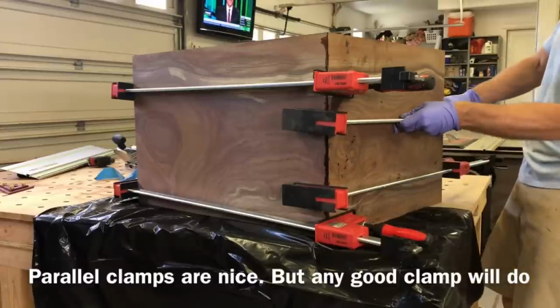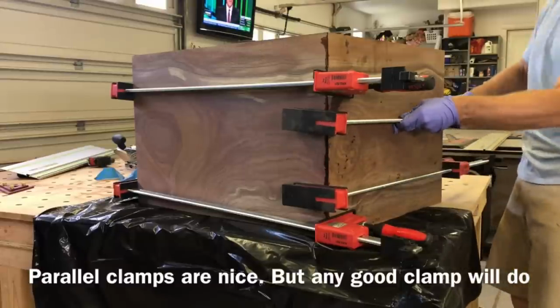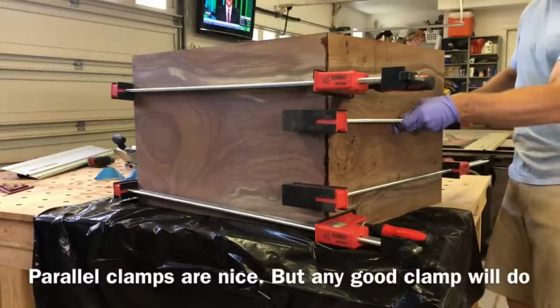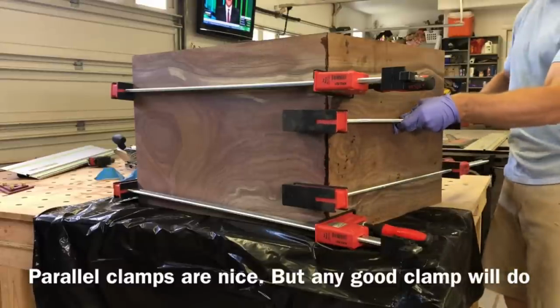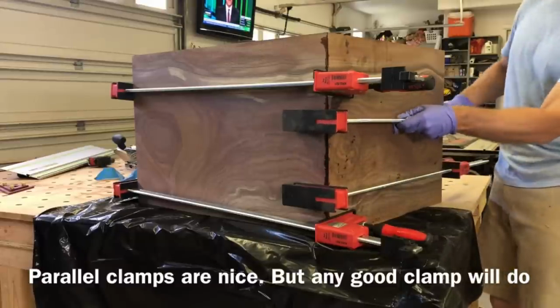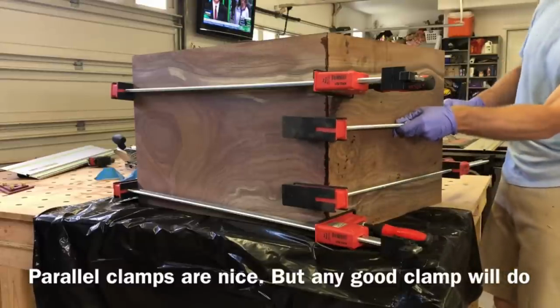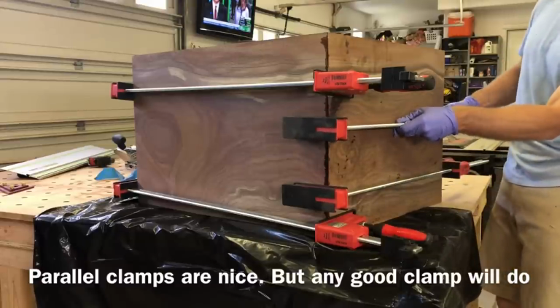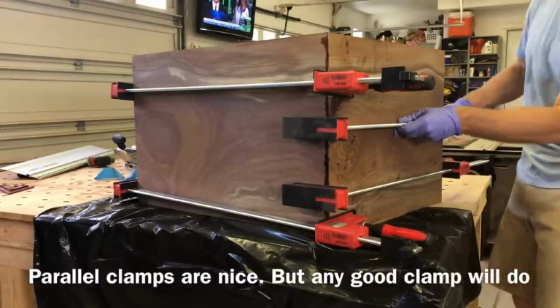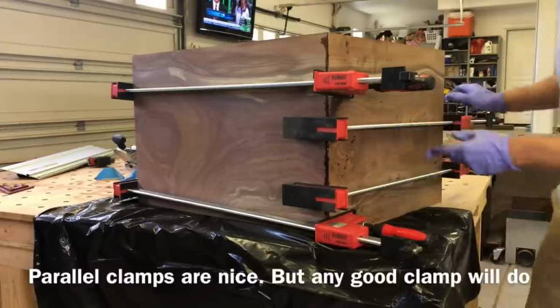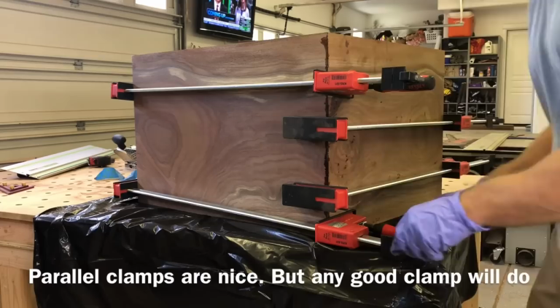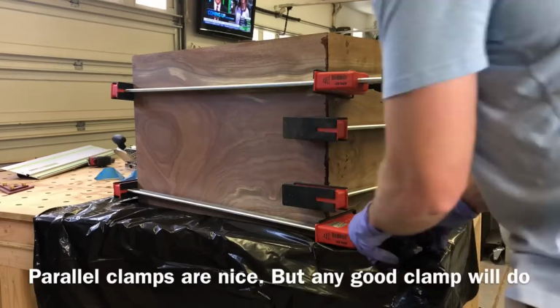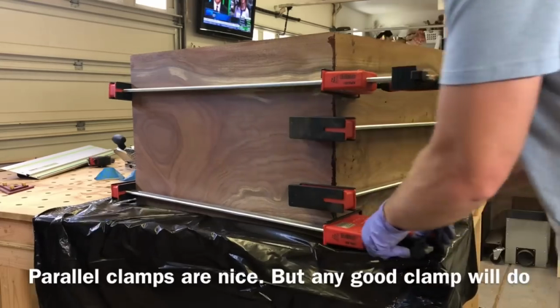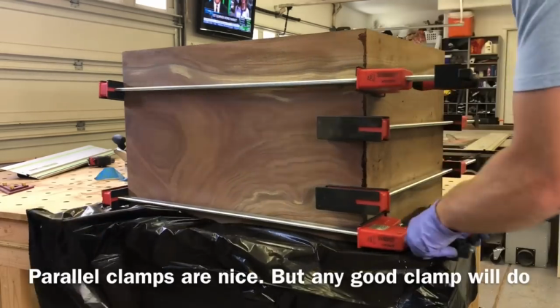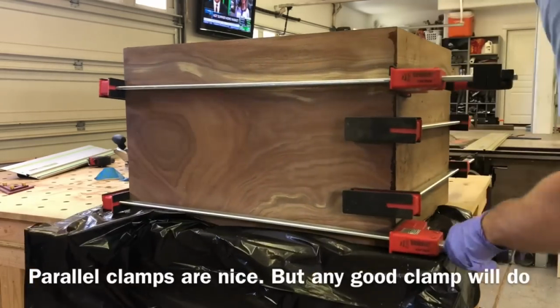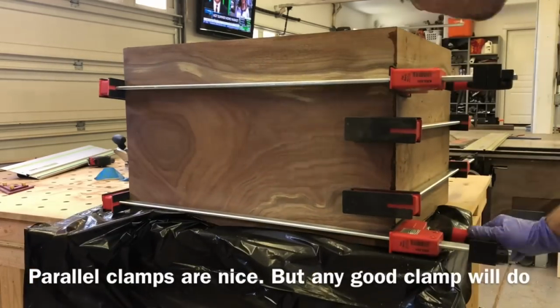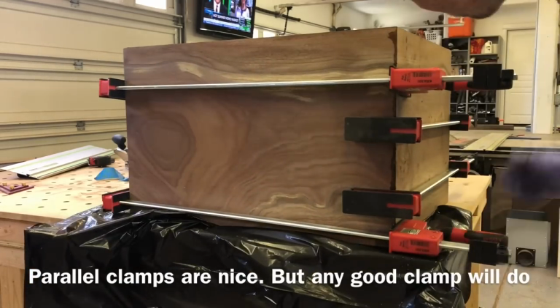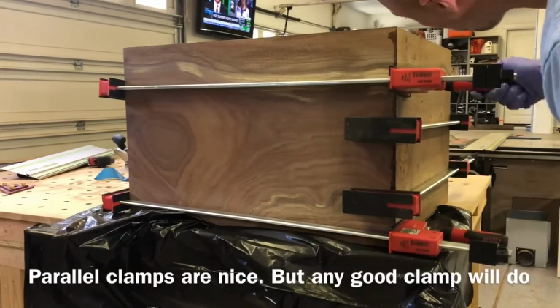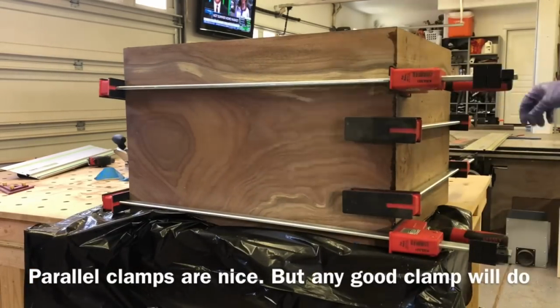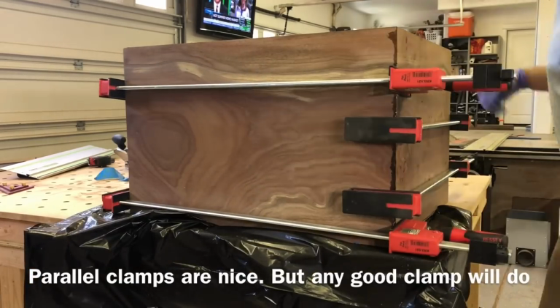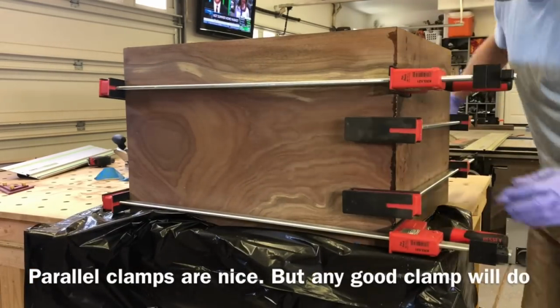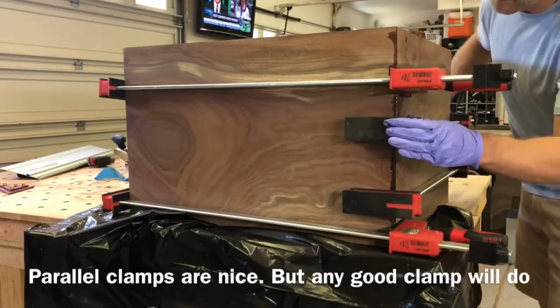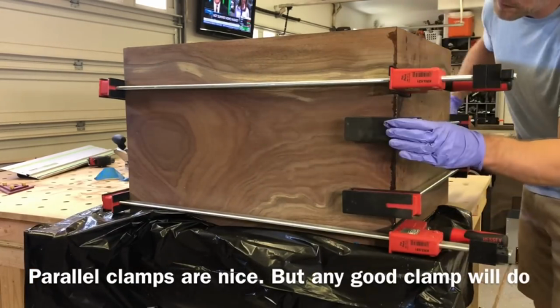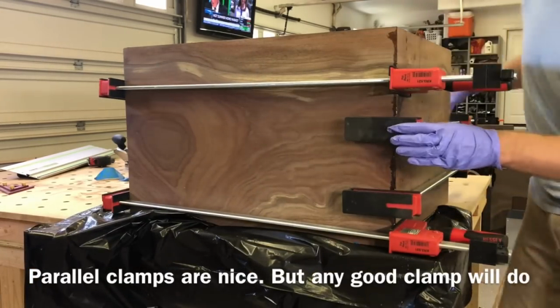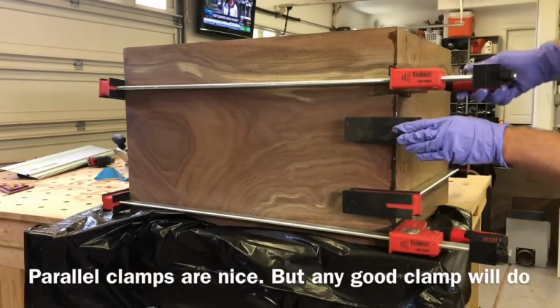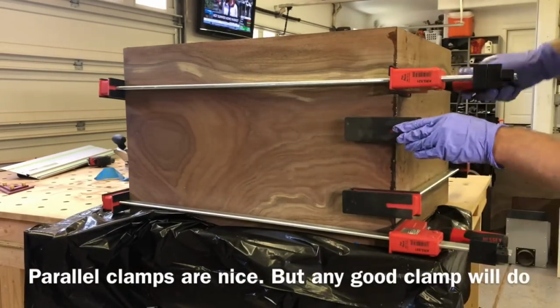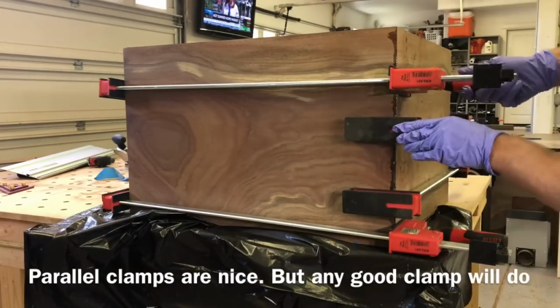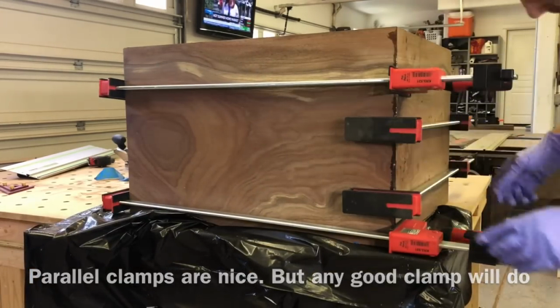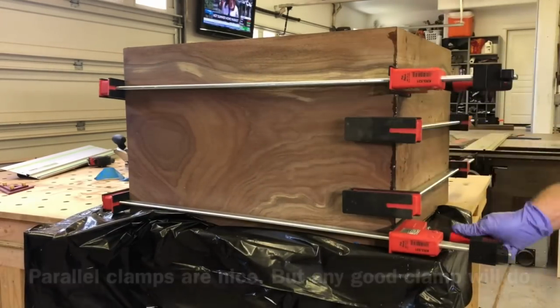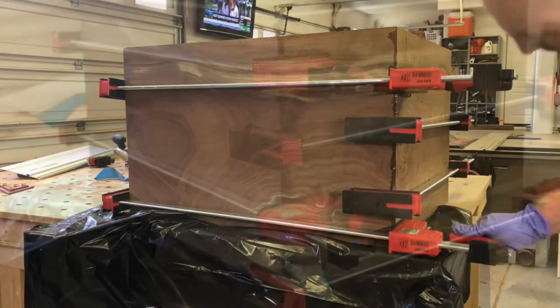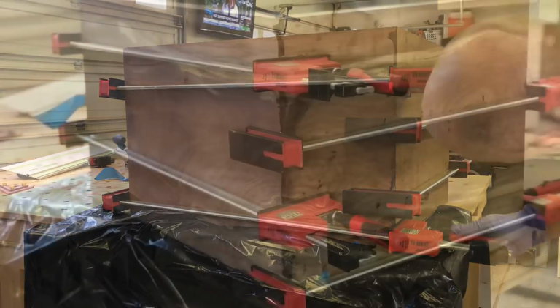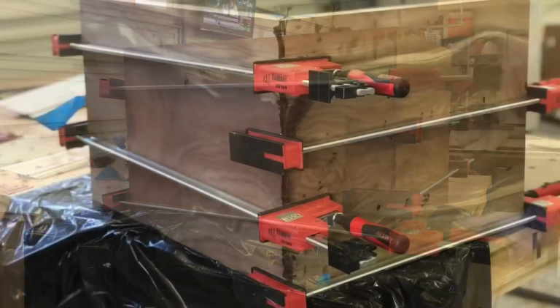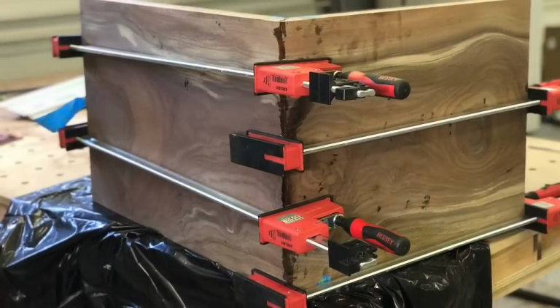You can see here I'm using my Bessey parallel clamps — they are a nice clamp, but really any clamp will do. A pipe clamp would be just fine for this type of joint. Just make sure you keep that joint at a perfect 90 degrees.